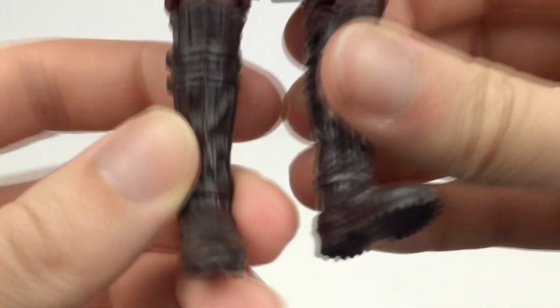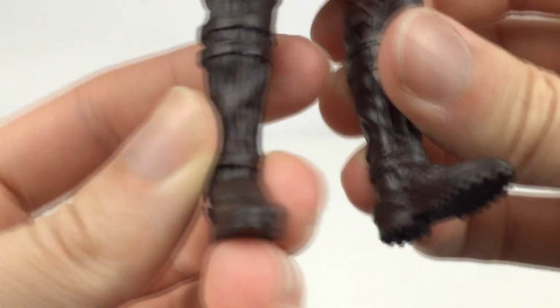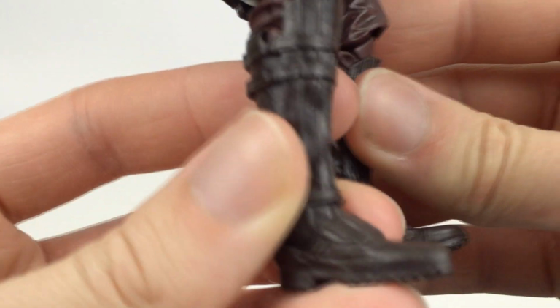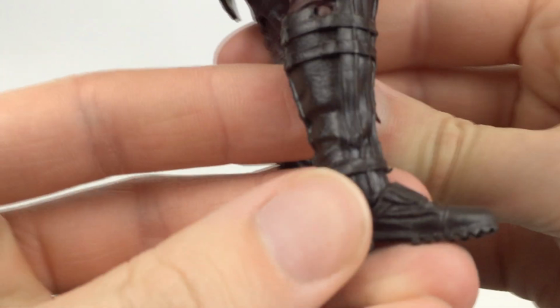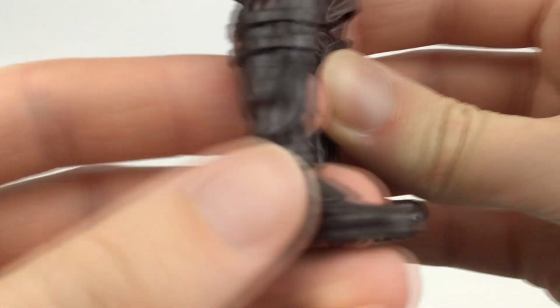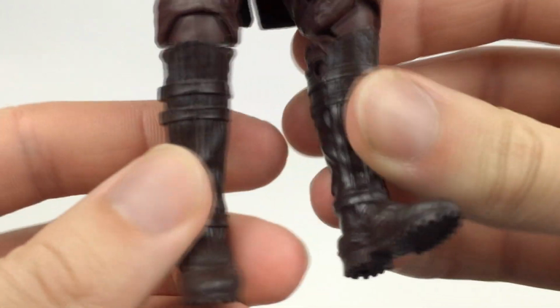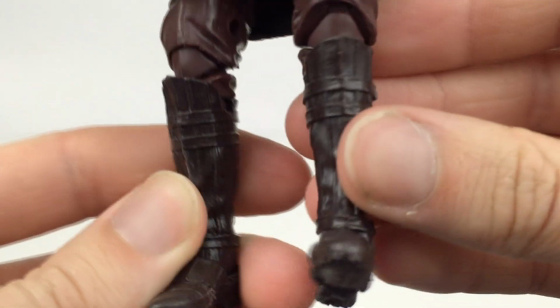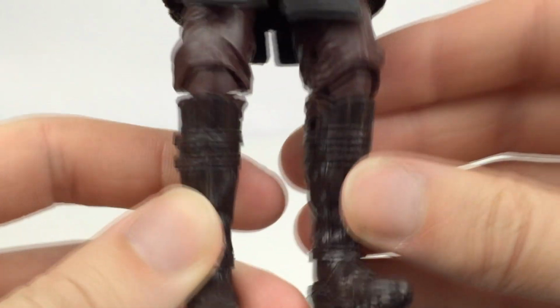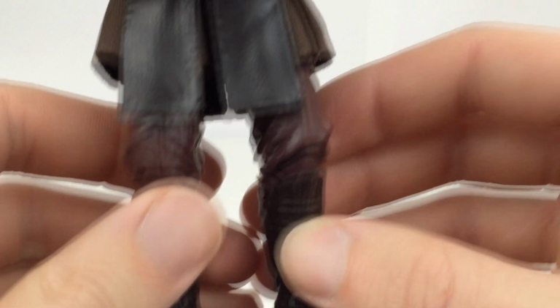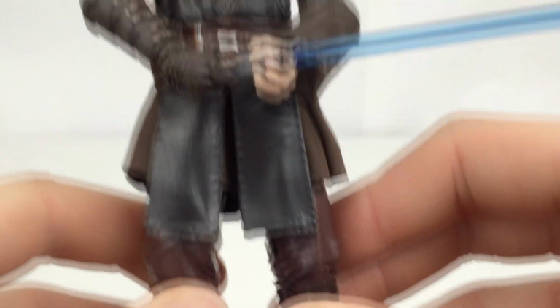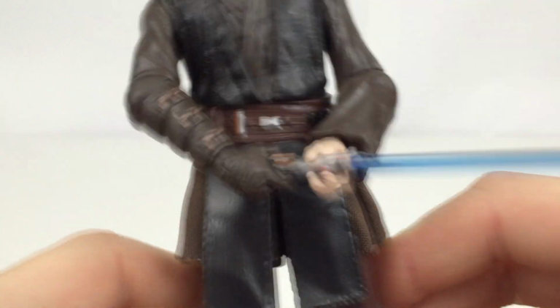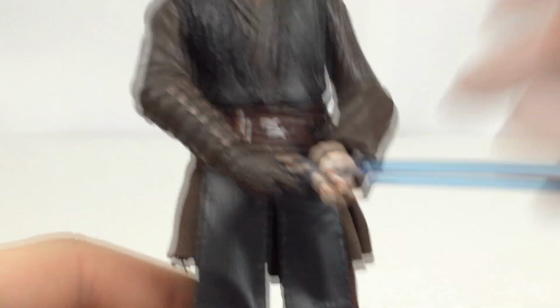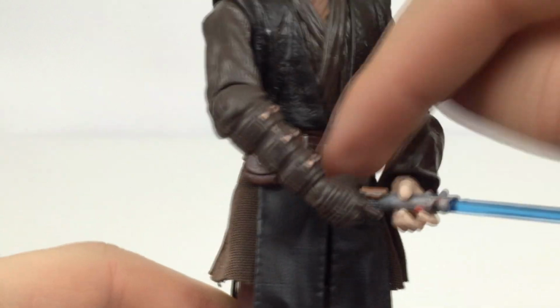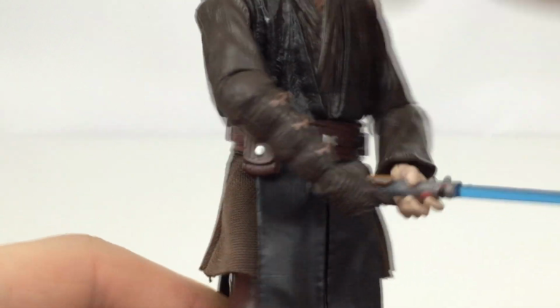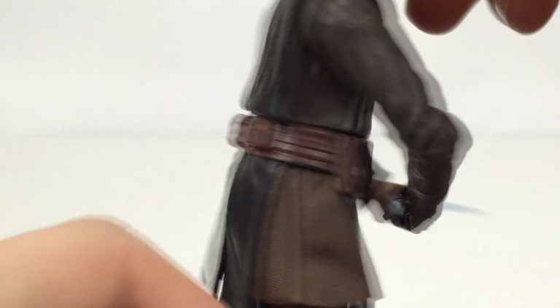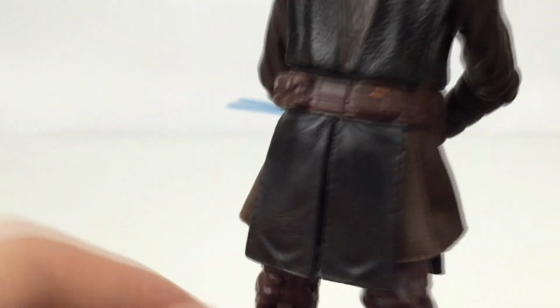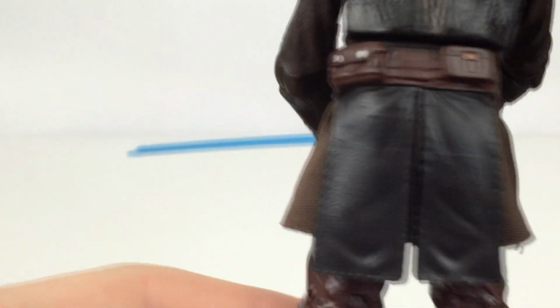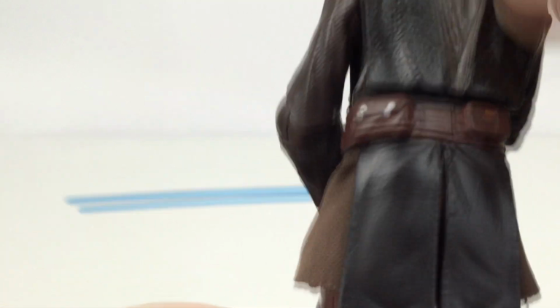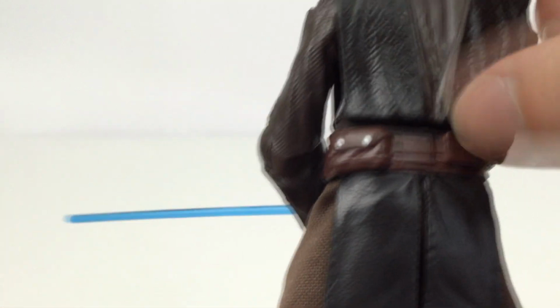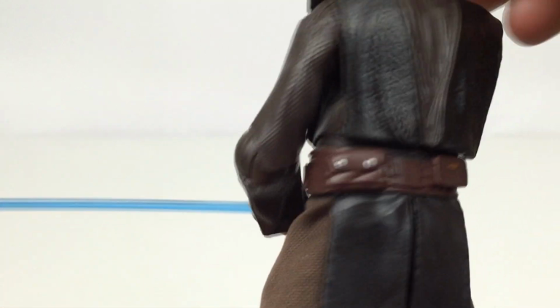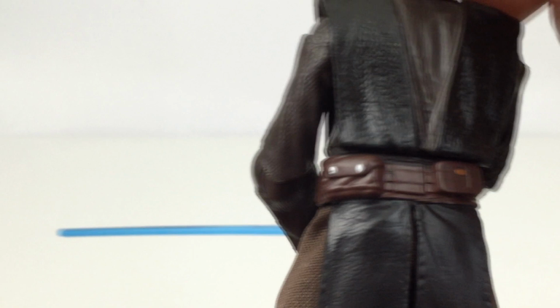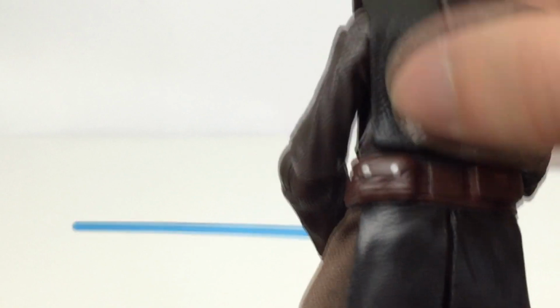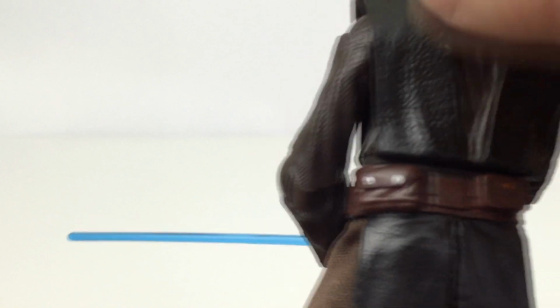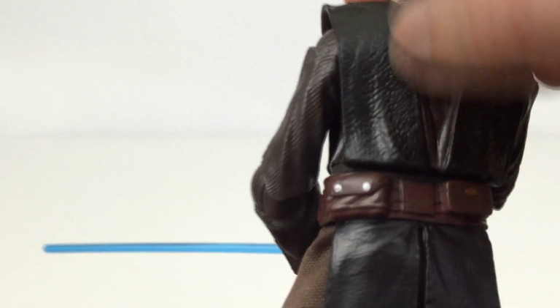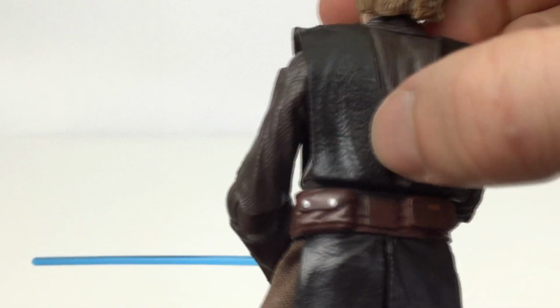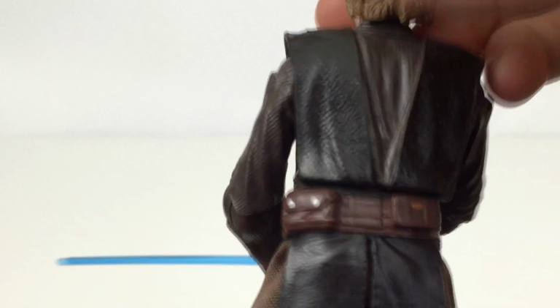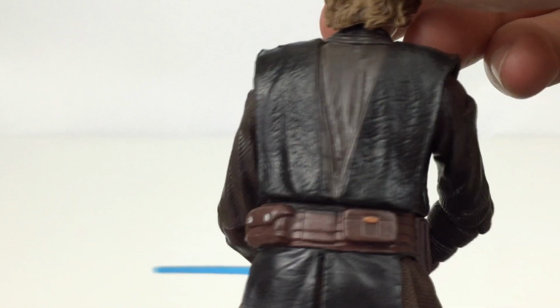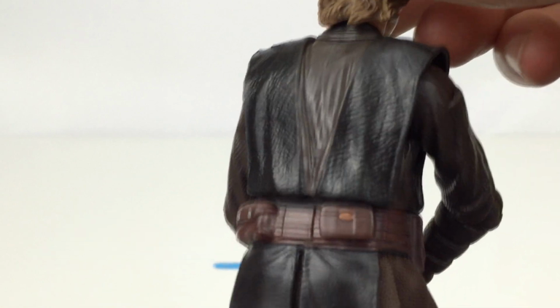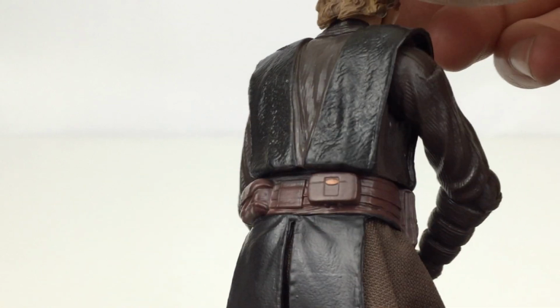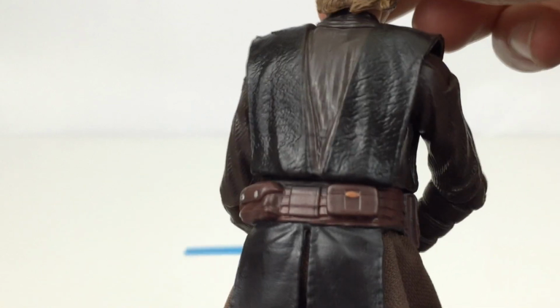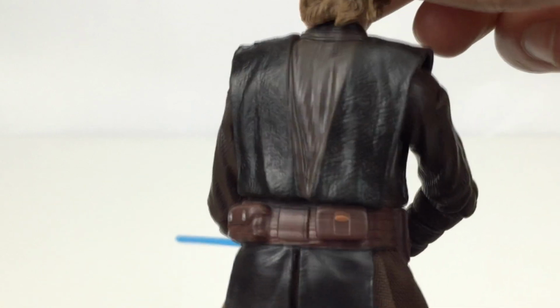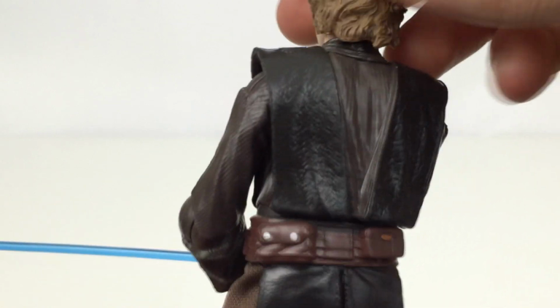We have some nice copper detailing right there on the arm. I love the design of these boots as well — they look kind of armored, they're pretty sick. And then we have some silver and black on there and the belt as well with some more copper. Very nice detailing — this actually looks like leather, it looks really, really nice.